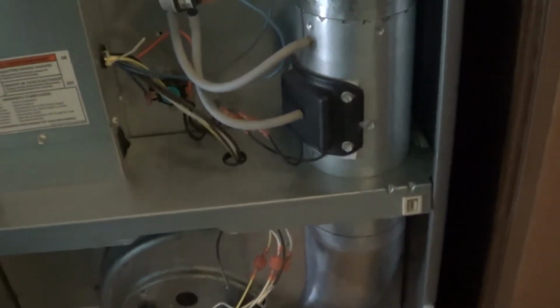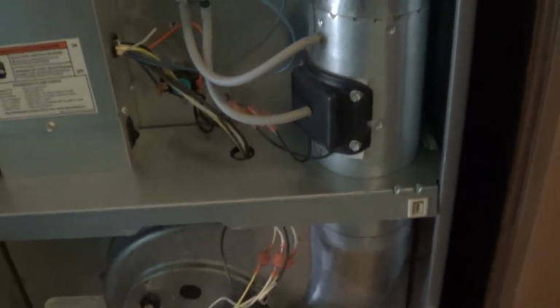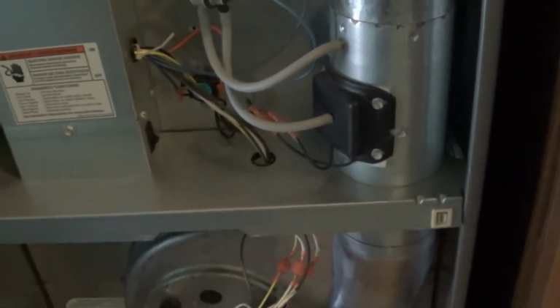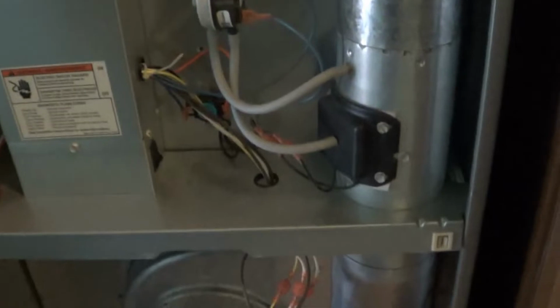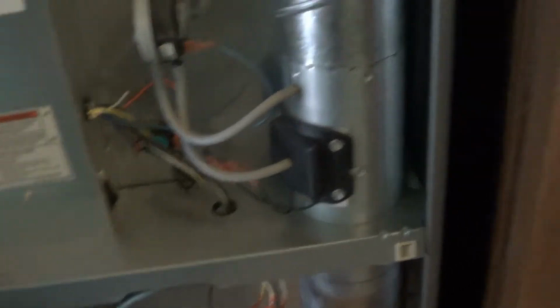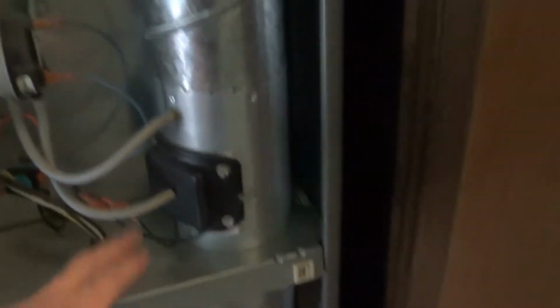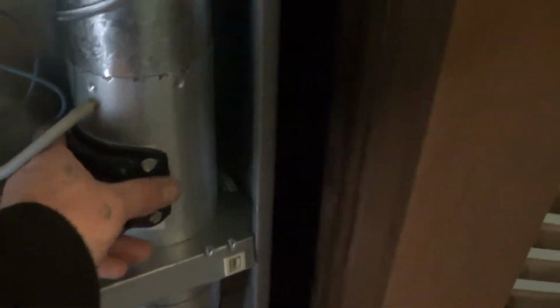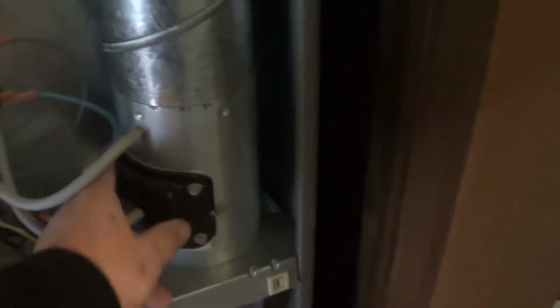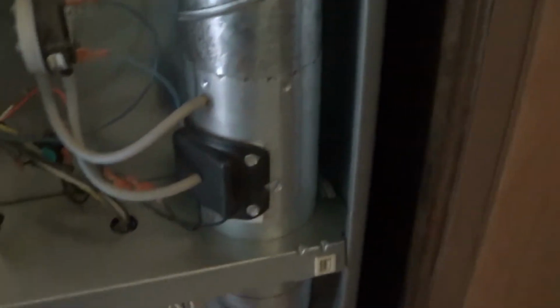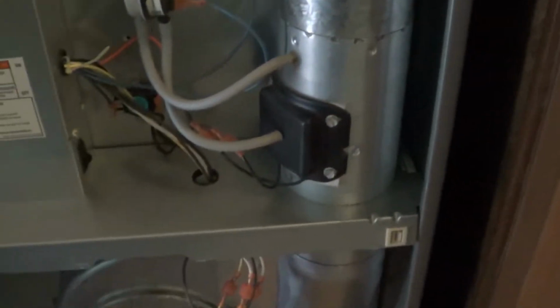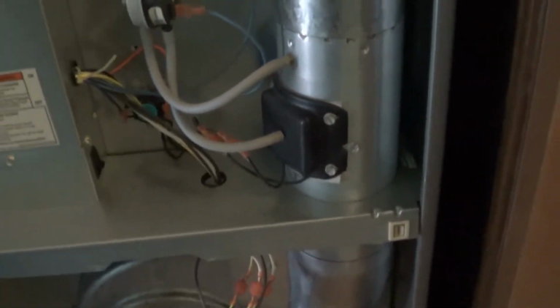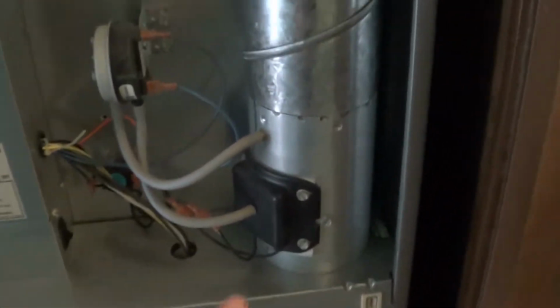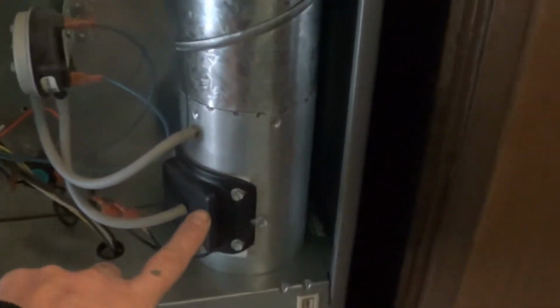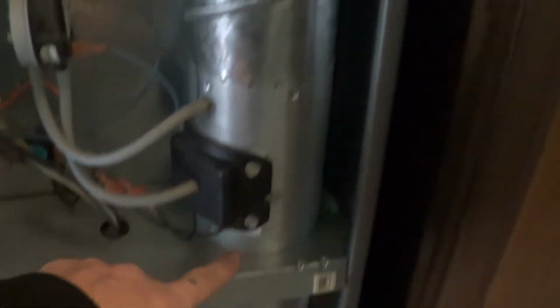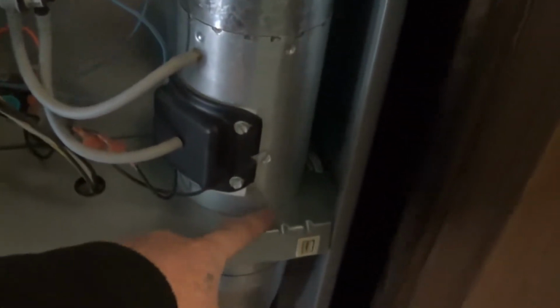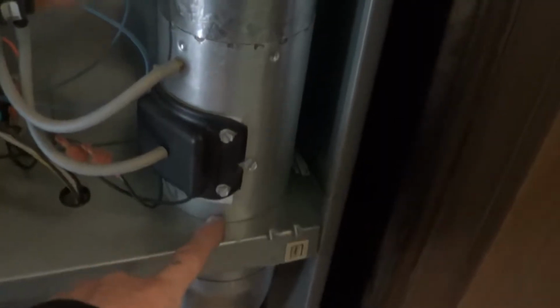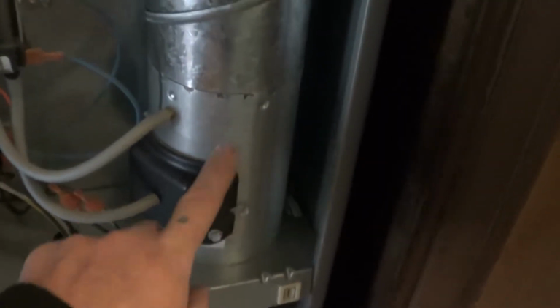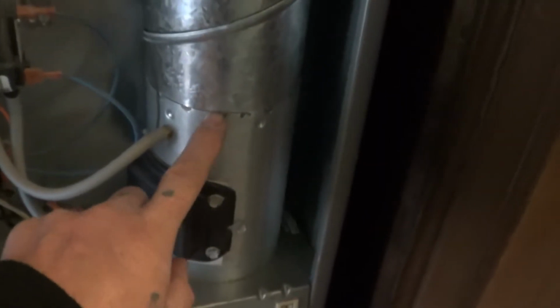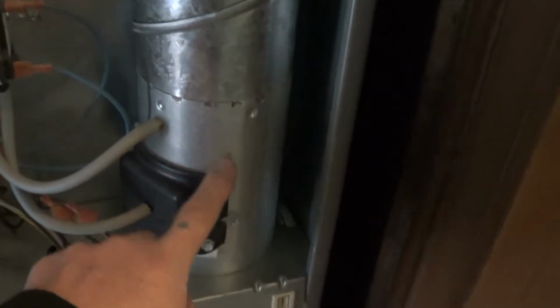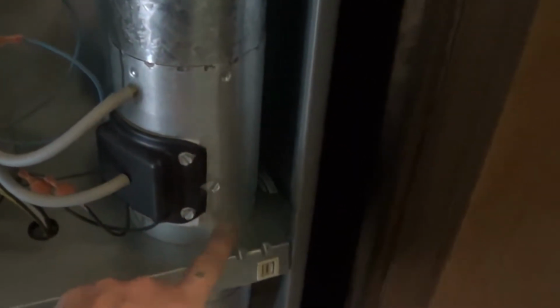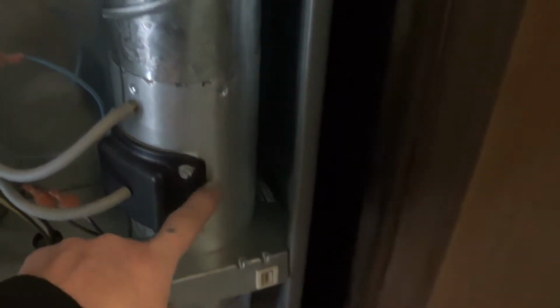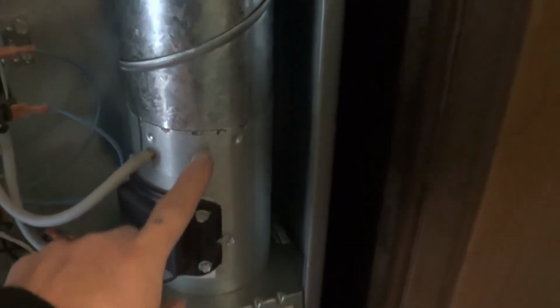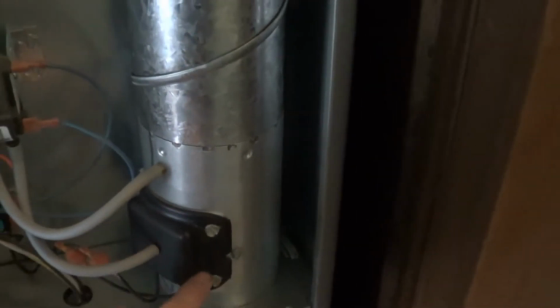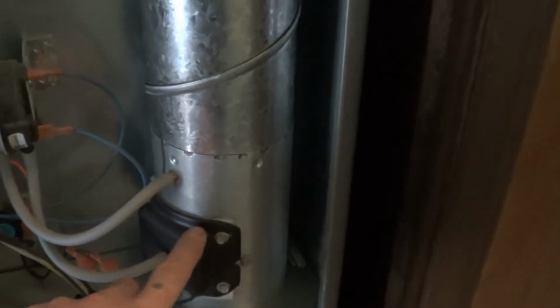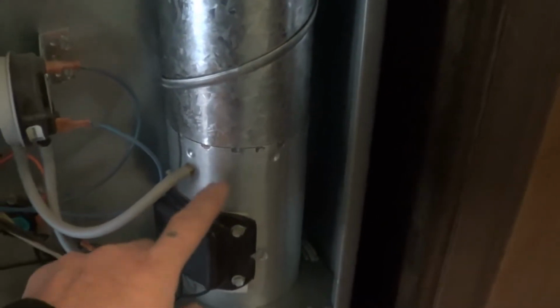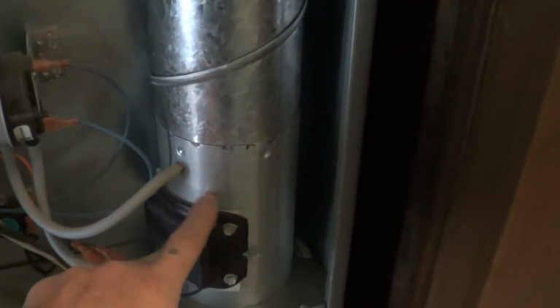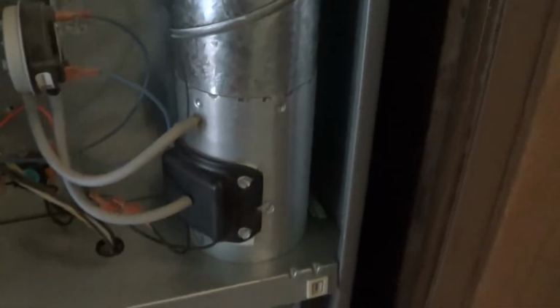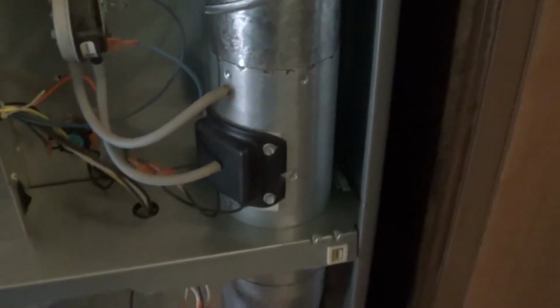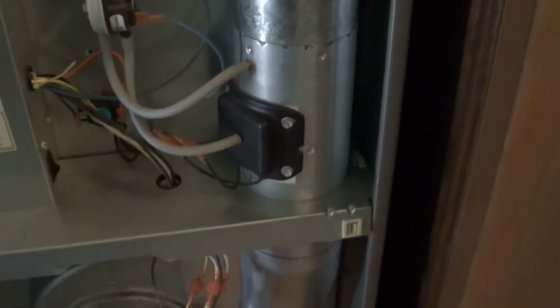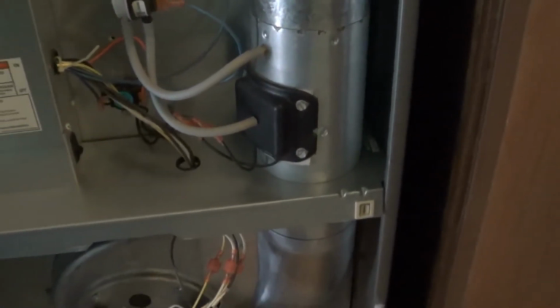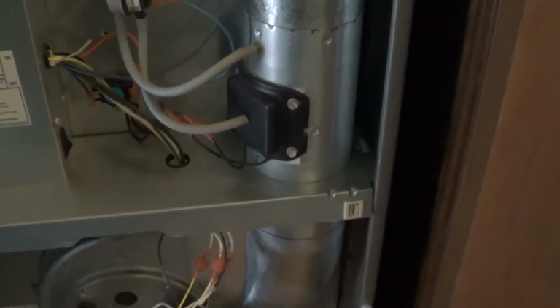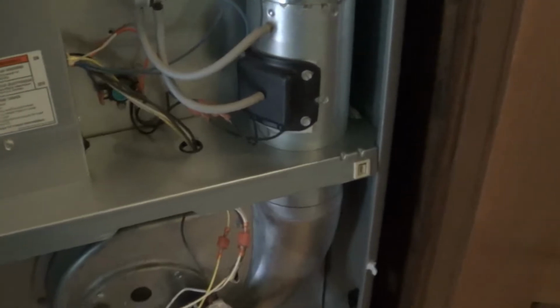The inducer motor, the blend air, the fresh air intake motor — those are different names for it. It's in here and you can see it's really hard to get out, so we have to get this piece out as one piece. It's the combustion air motor, so we're going to talk about how to get that out of there.